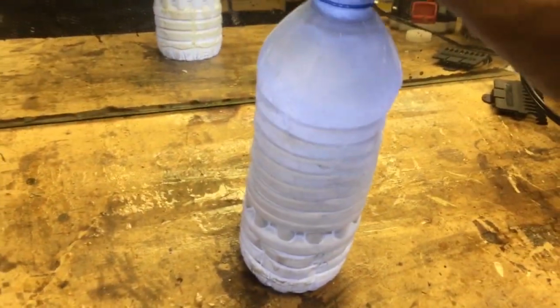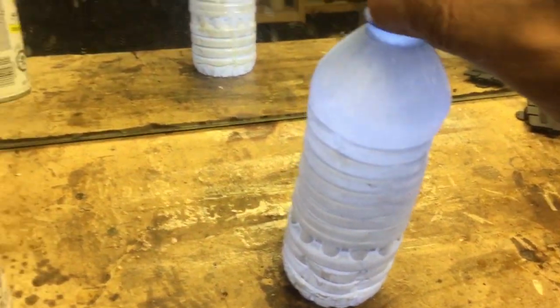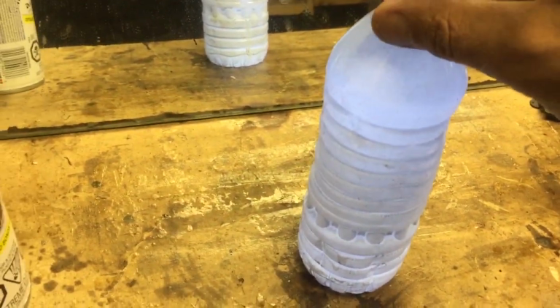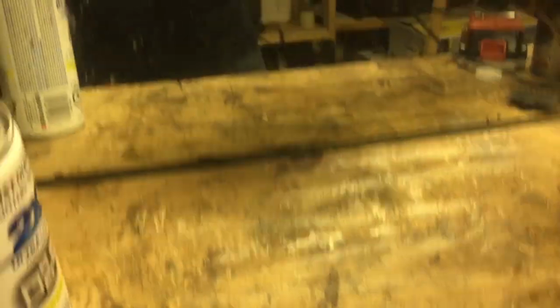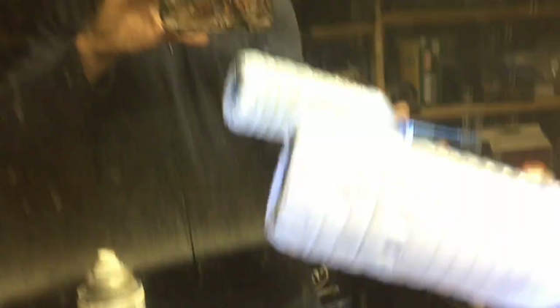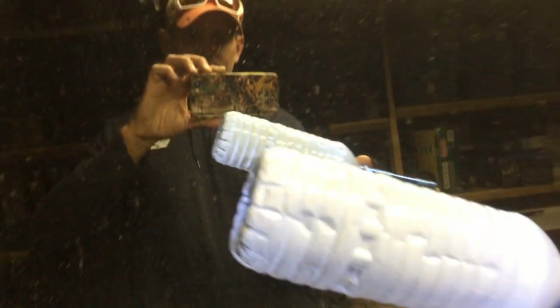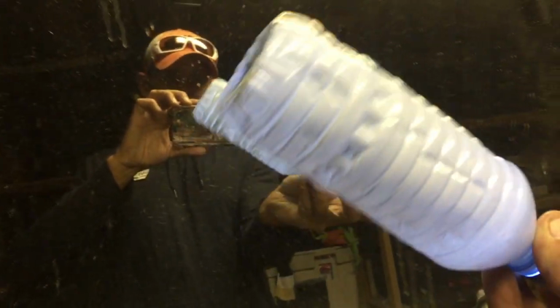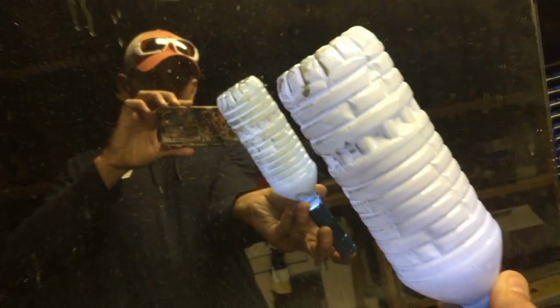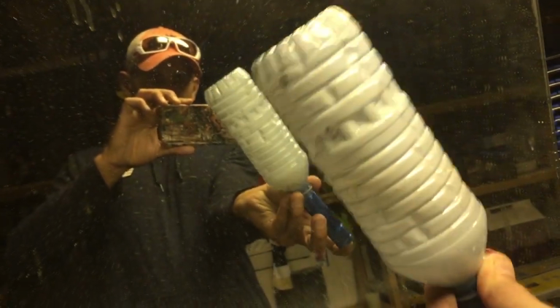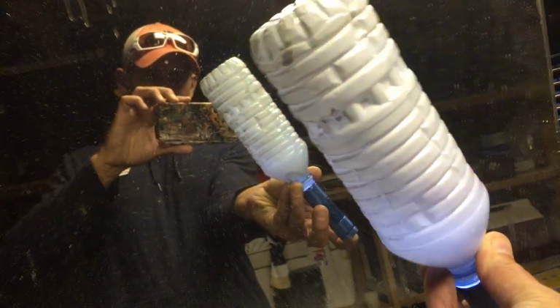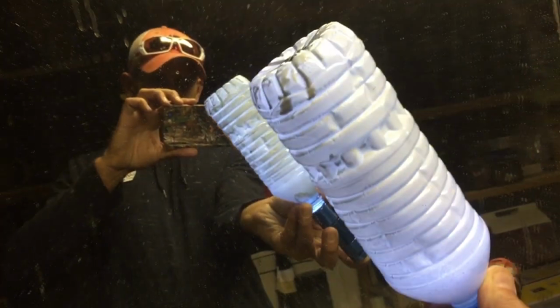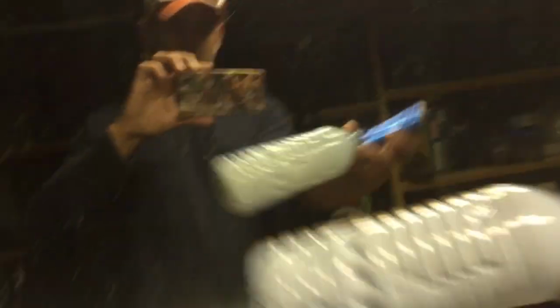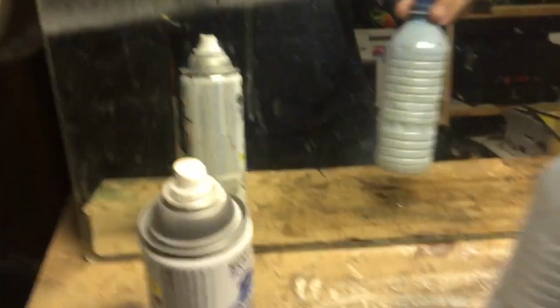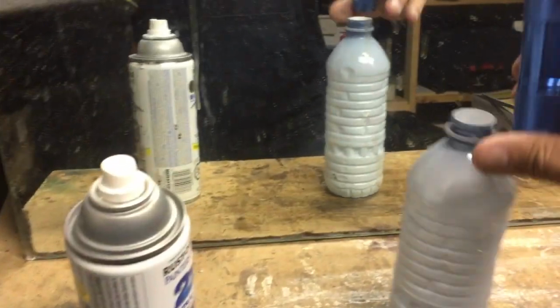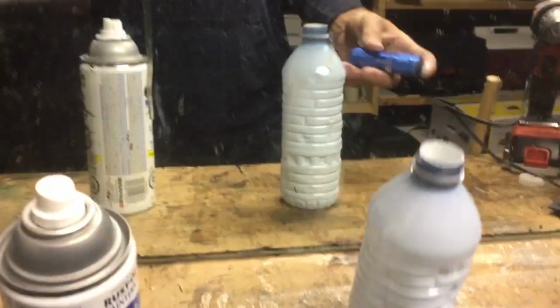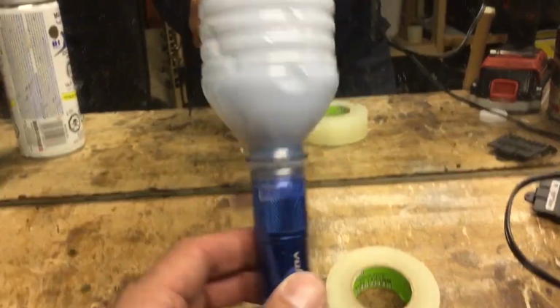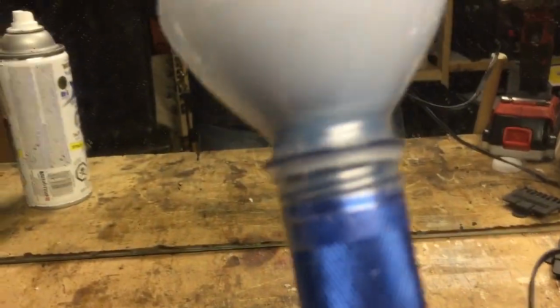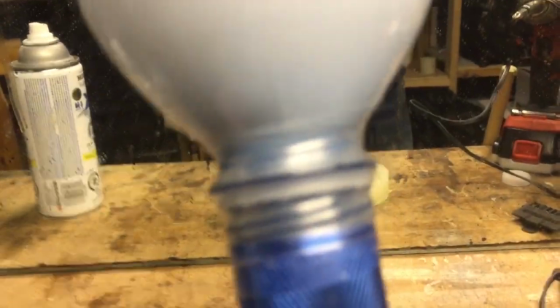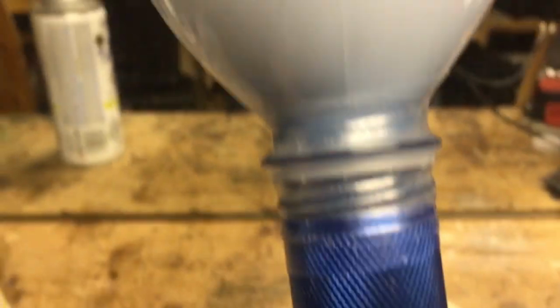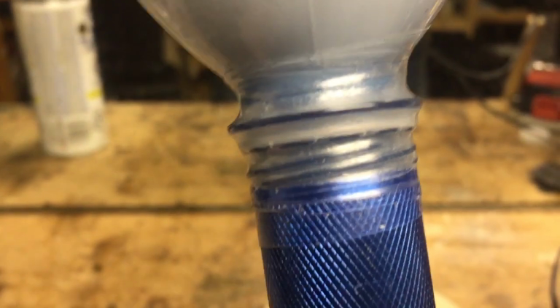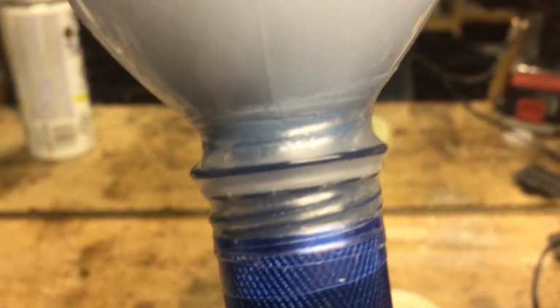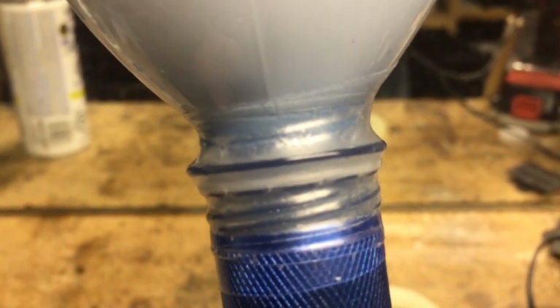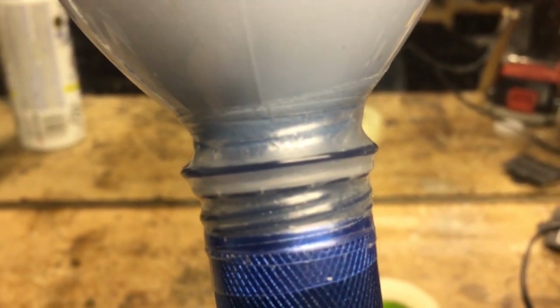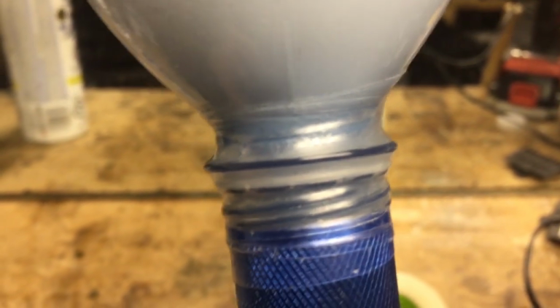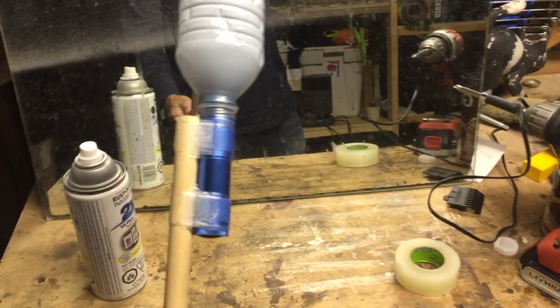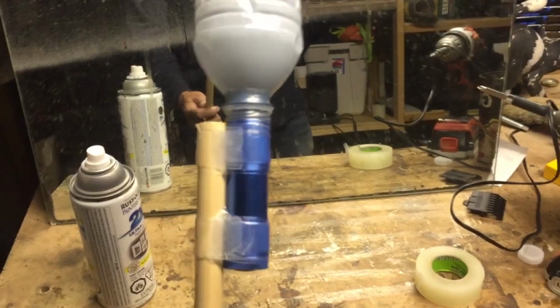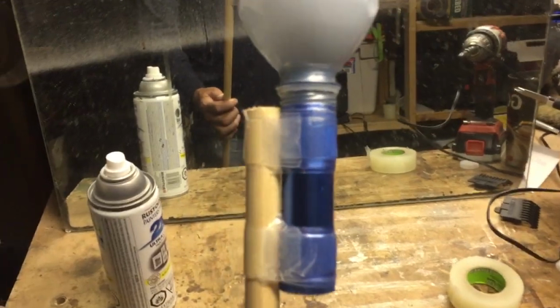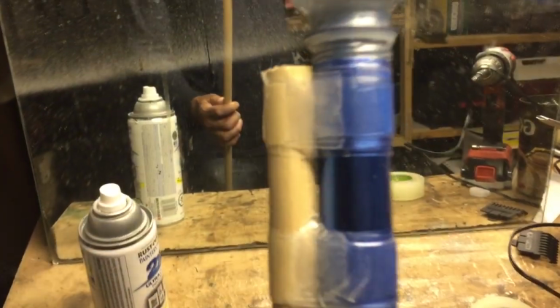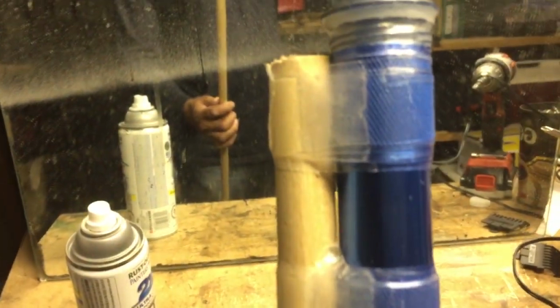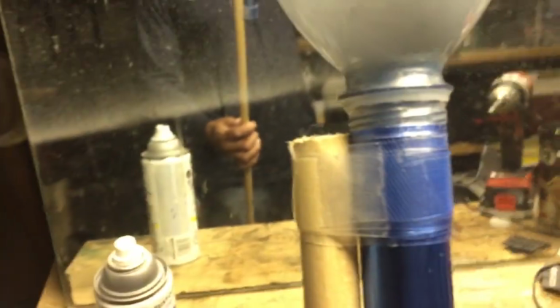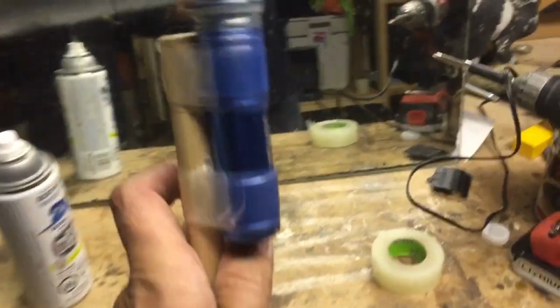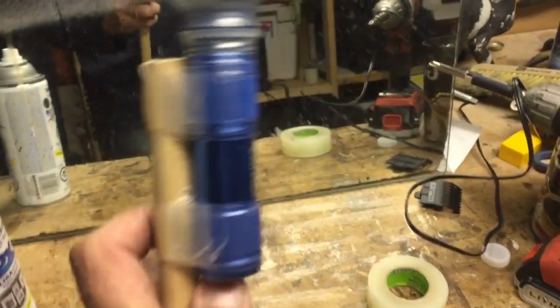I just wrapped it with some clear hockey tape — there we go. I just taped it to the piece of dowel.